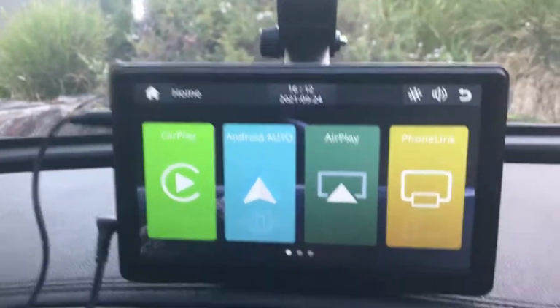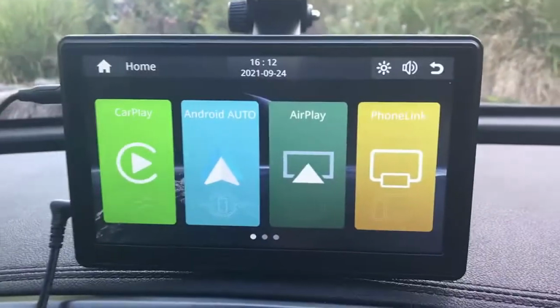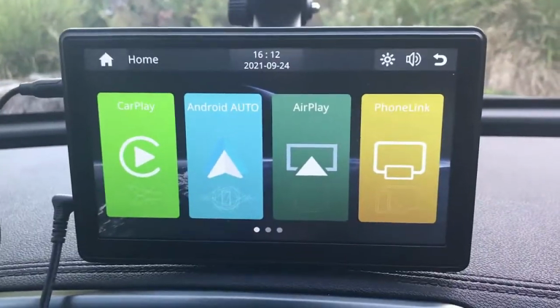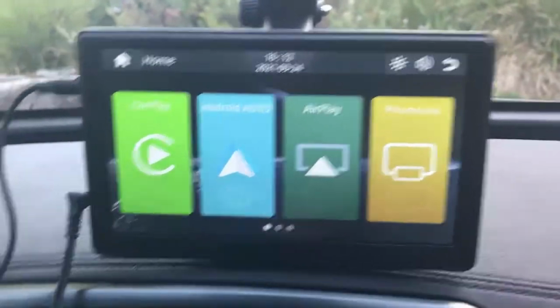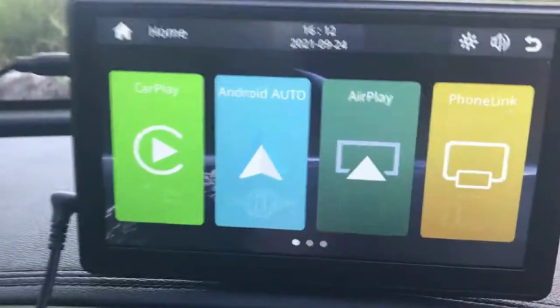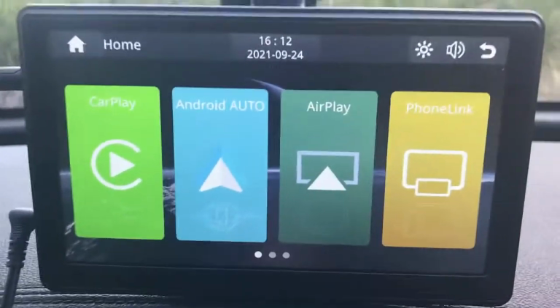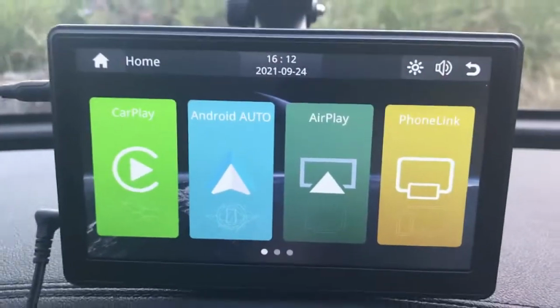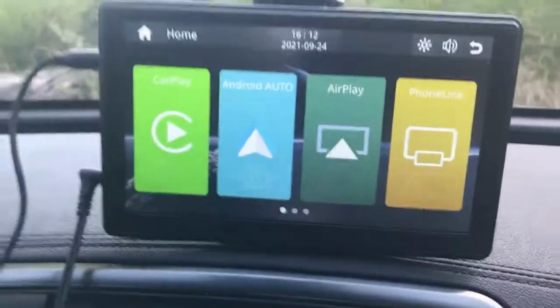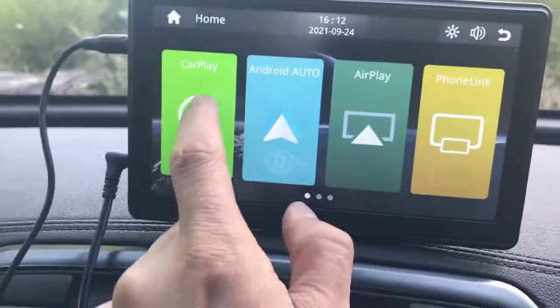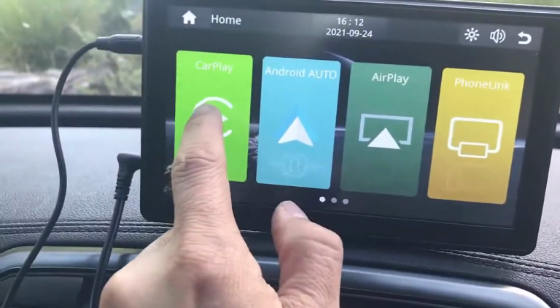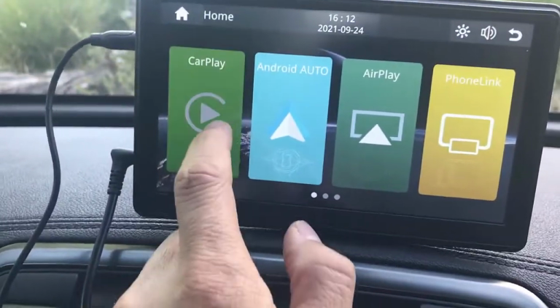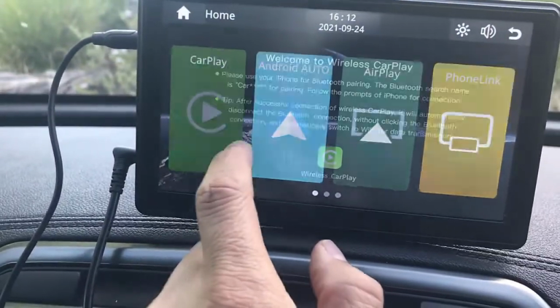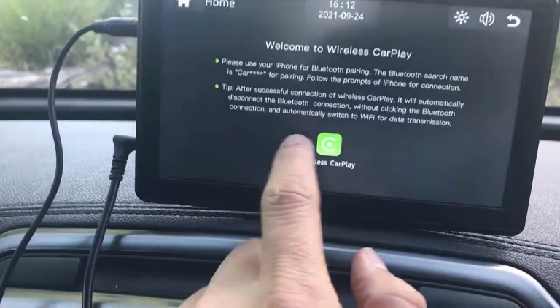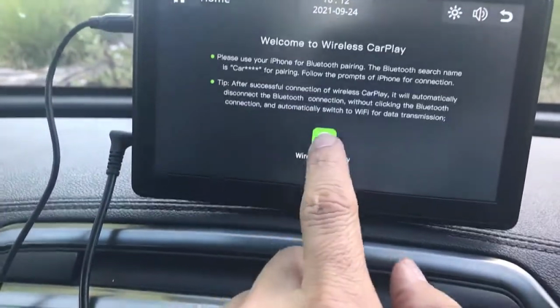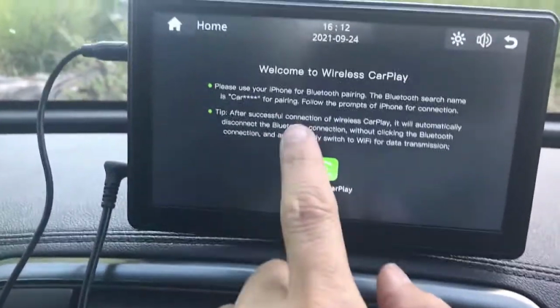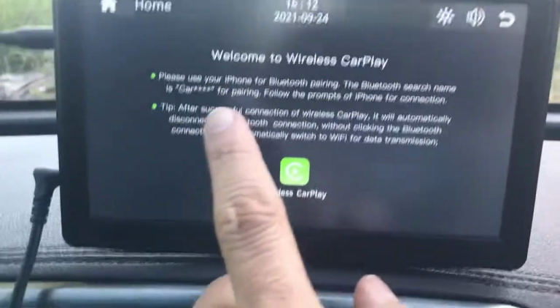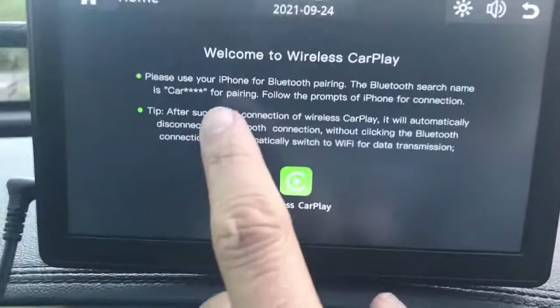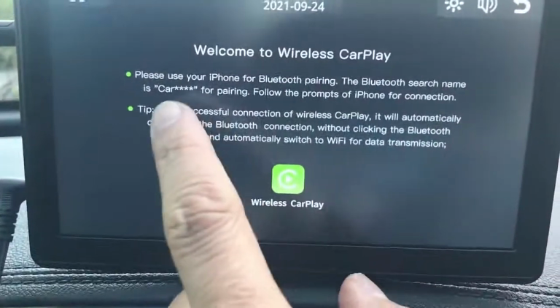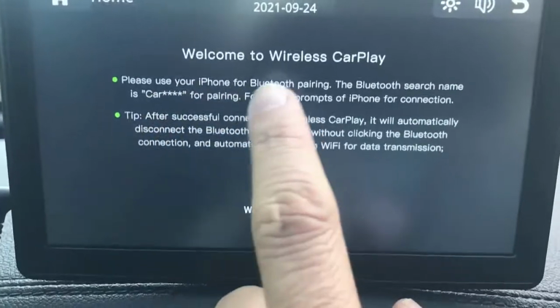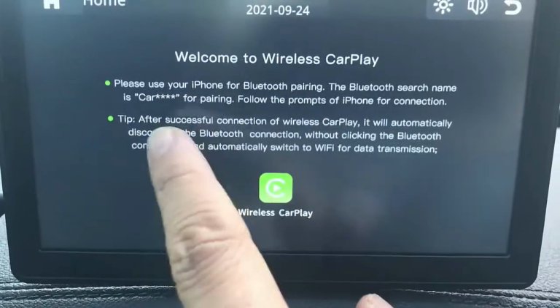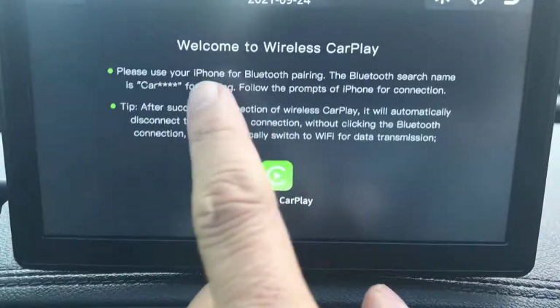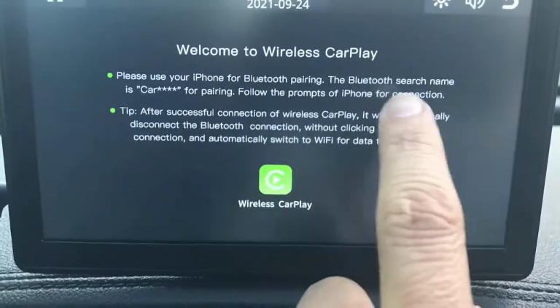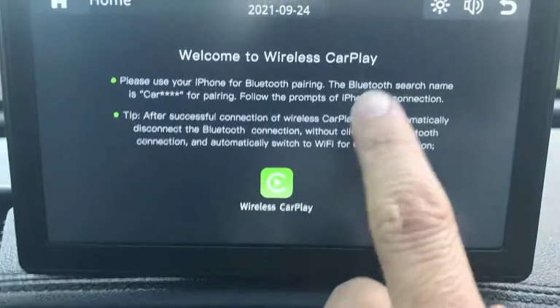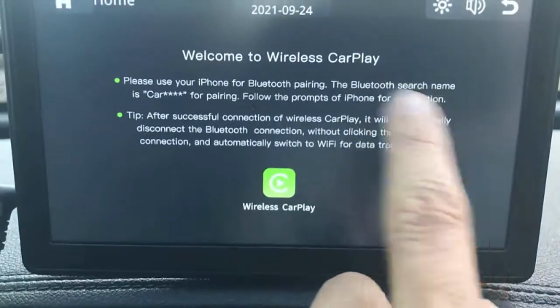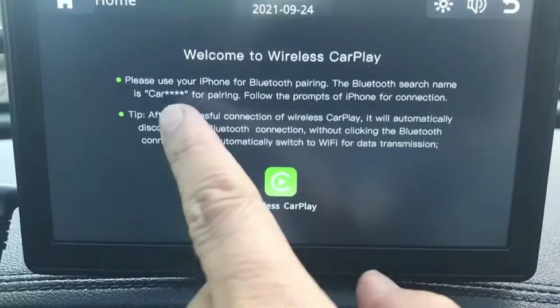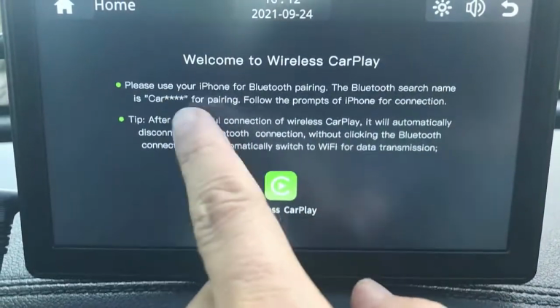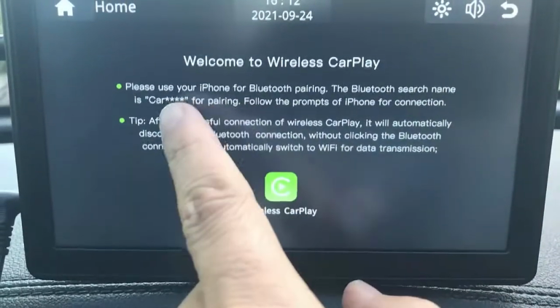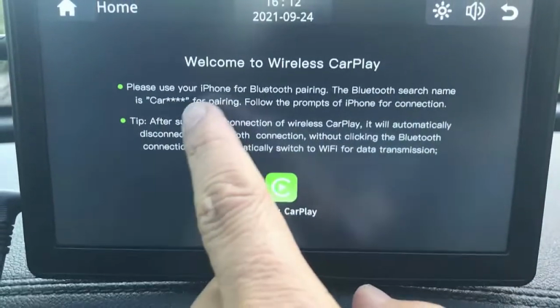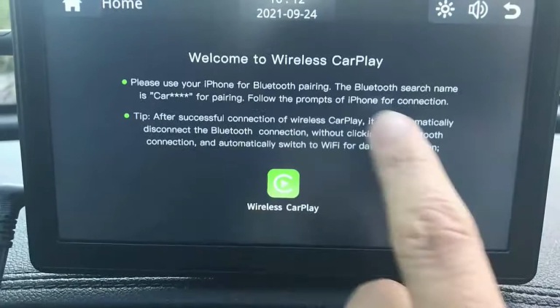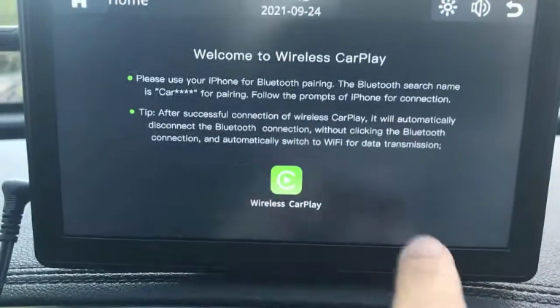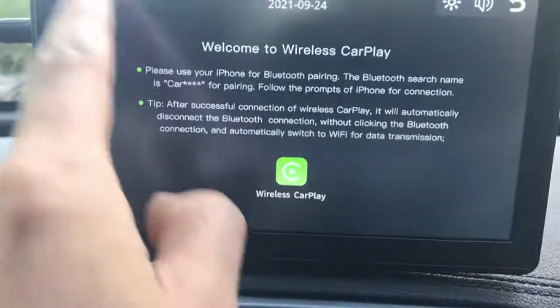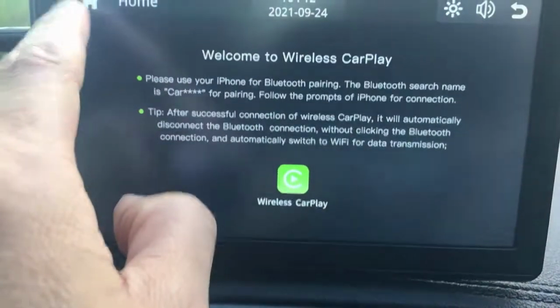The product works really well and it doesn't come with a manual because, literally, you press each one of the options and you will have an instruction on what to do. For example, for CarPlay, you simply have to turn on Bluetooth, select the product for pairing, and that's it.